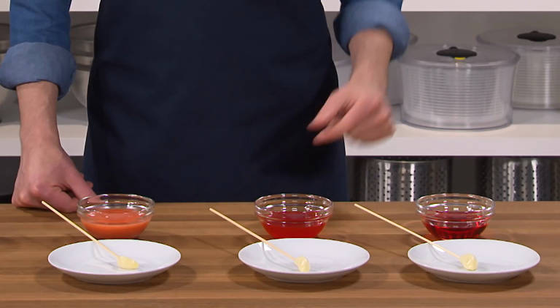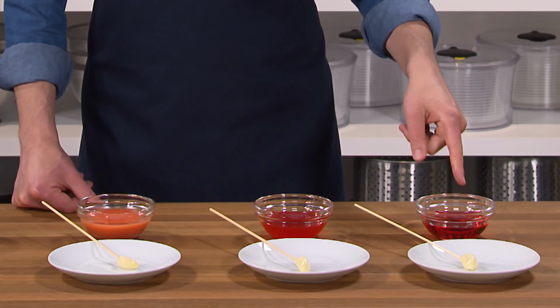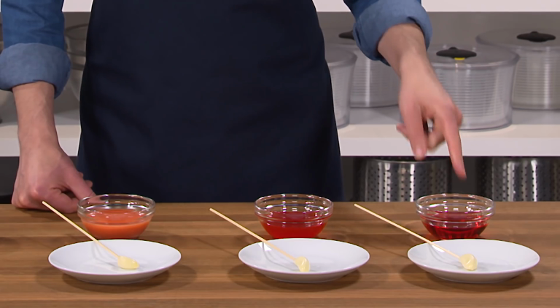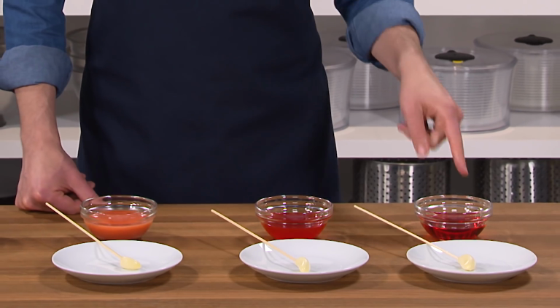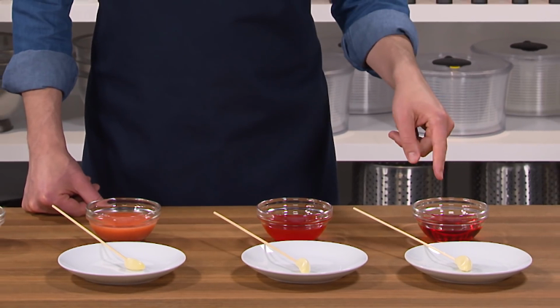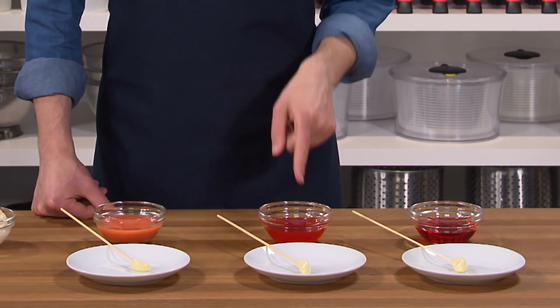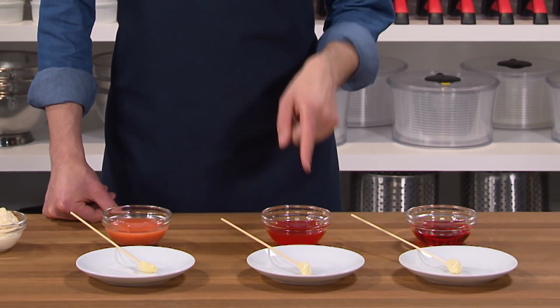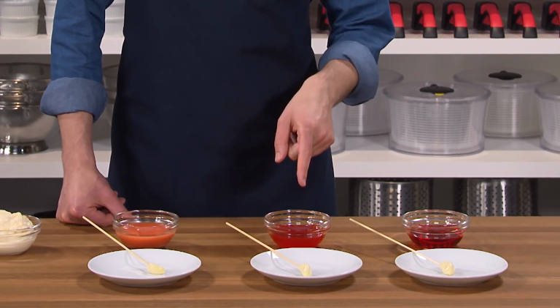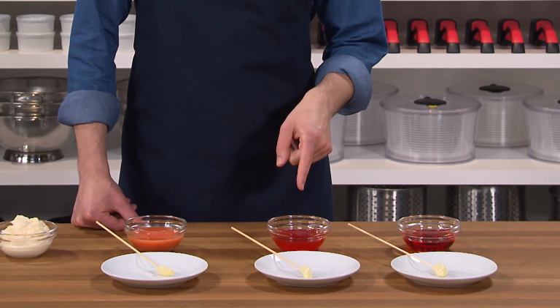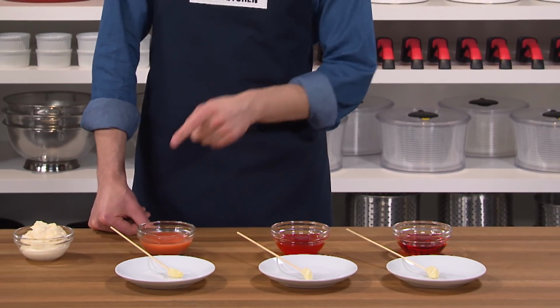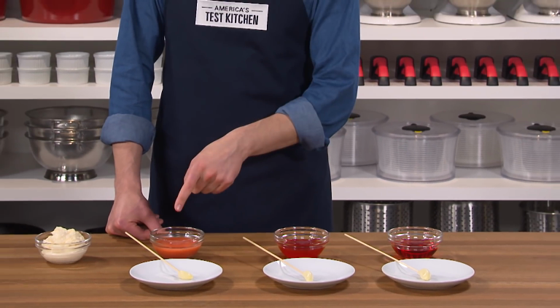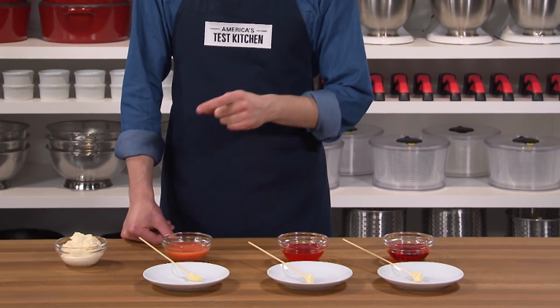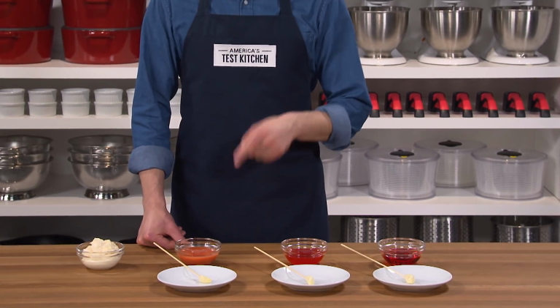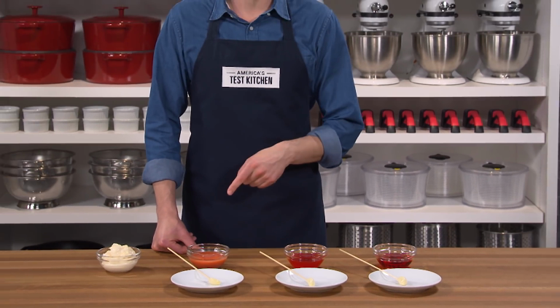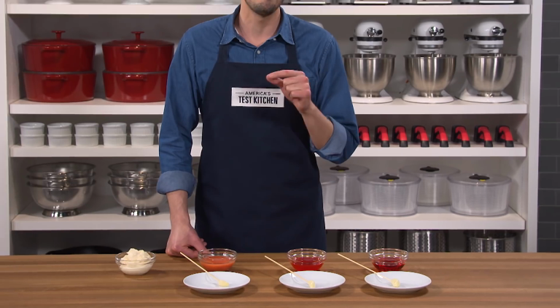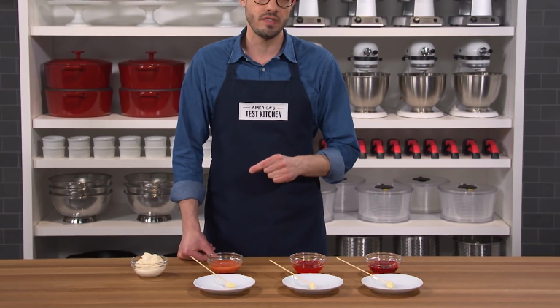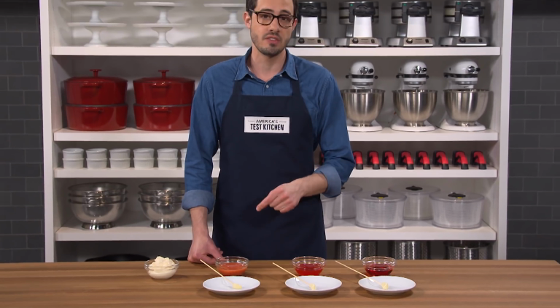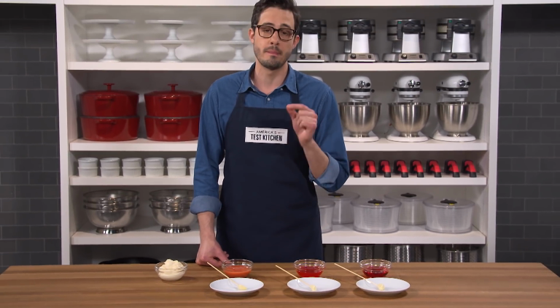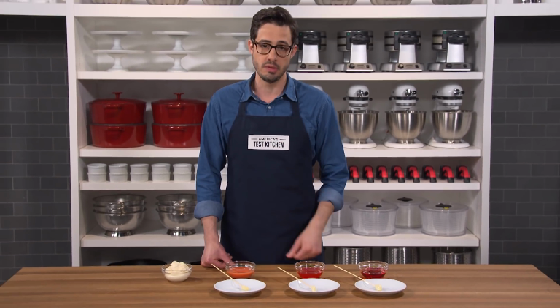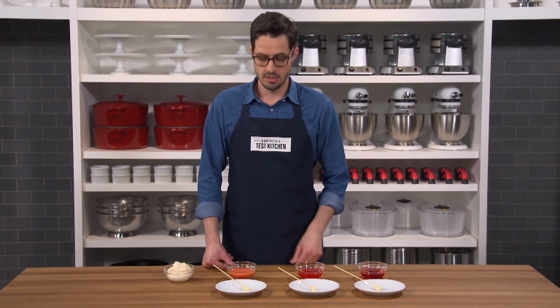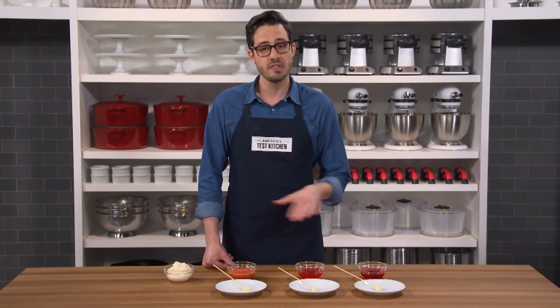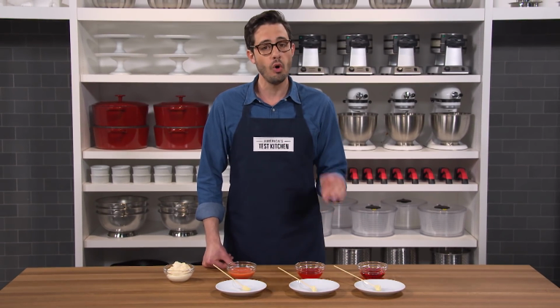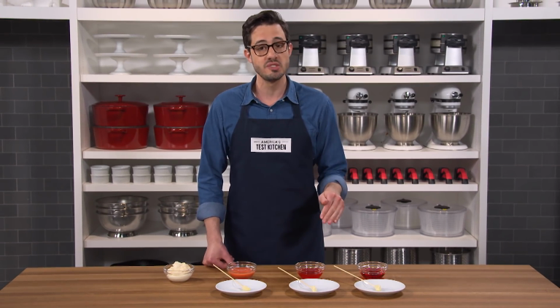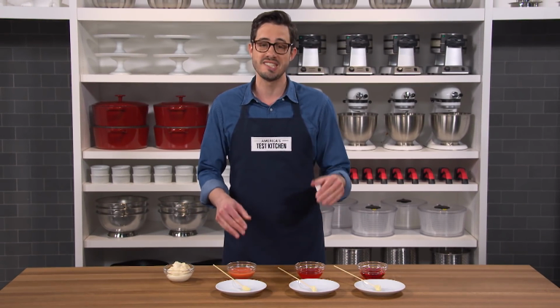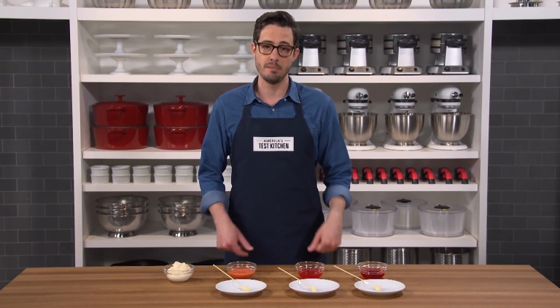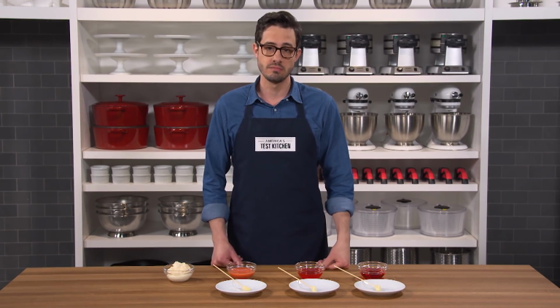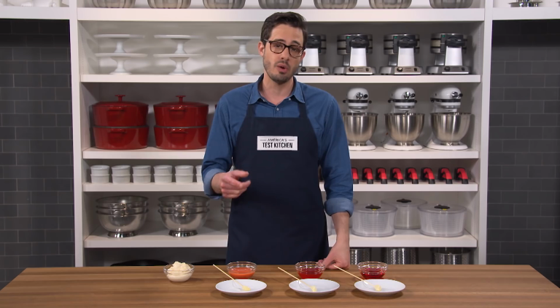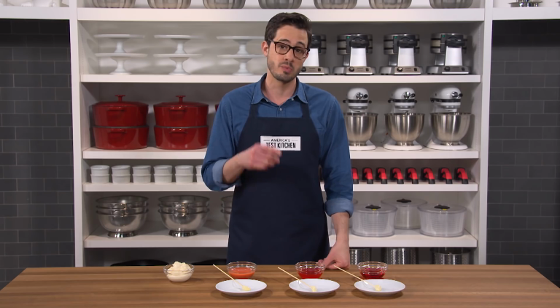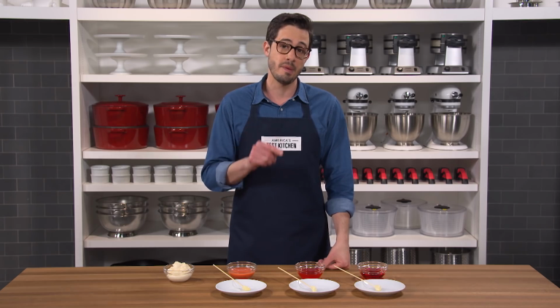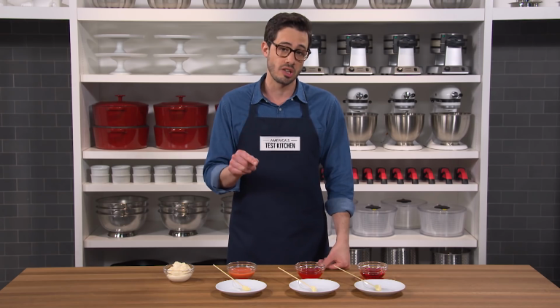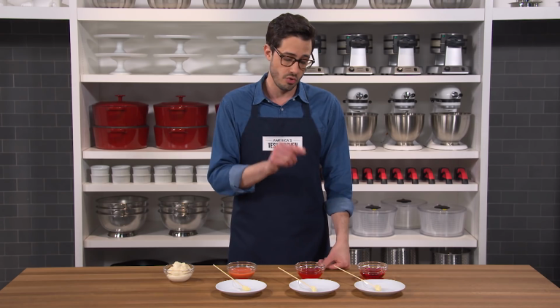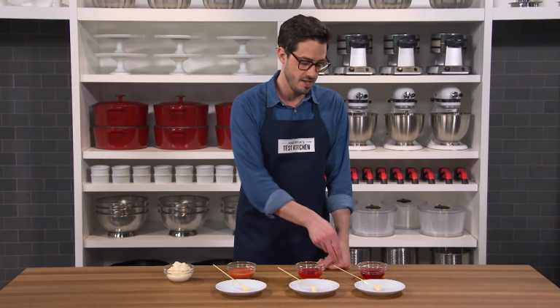This first bowl contains vinegar, the second bowl contains oil, and this third one contains oil and vinegar that I emulsified together with an immersion blender. Now I've dyed them all red so that we can see them better. Check out what happens when I dip a garlic clove into each.